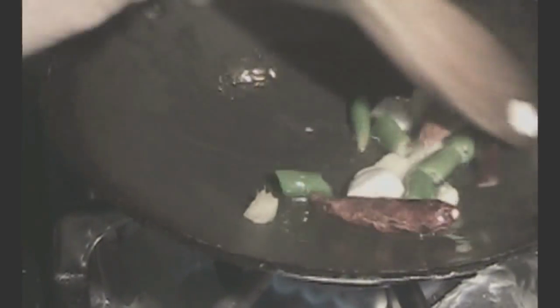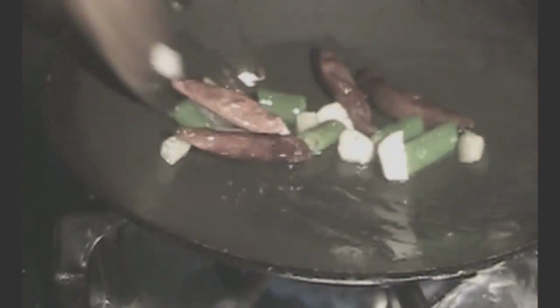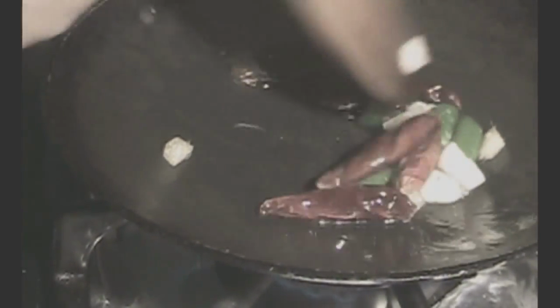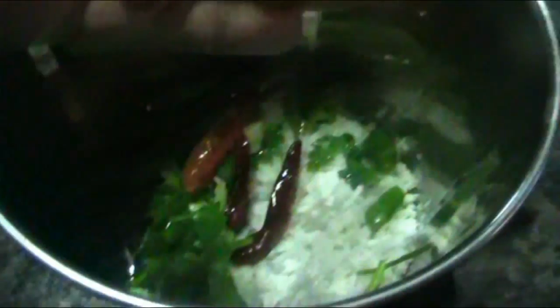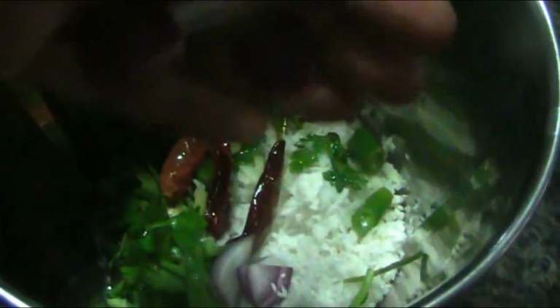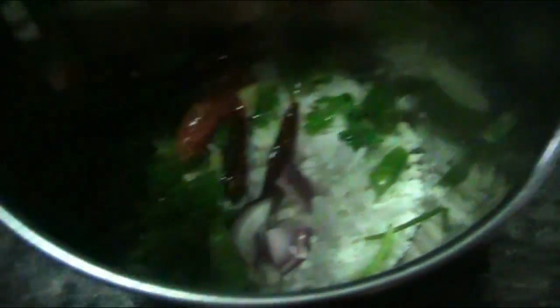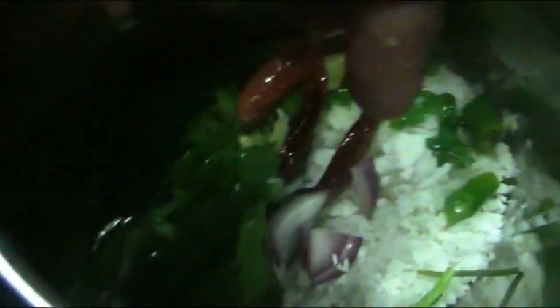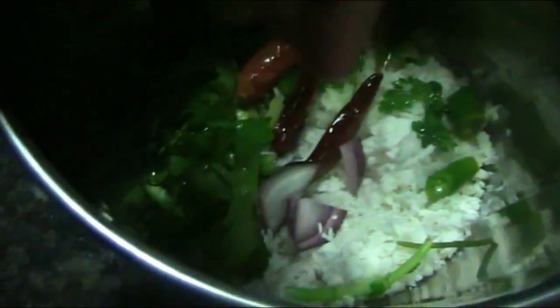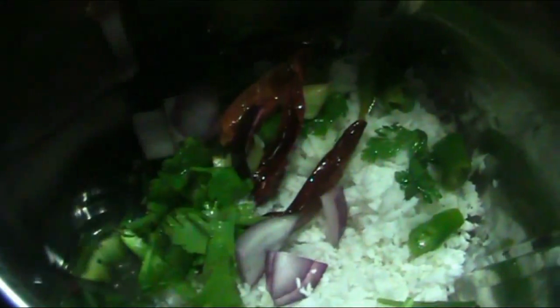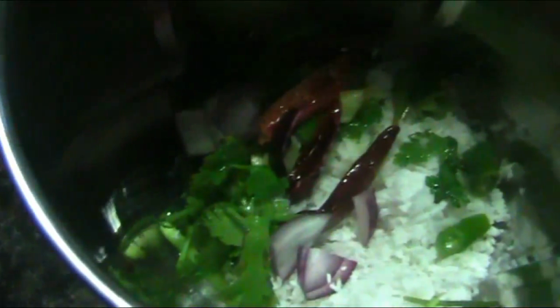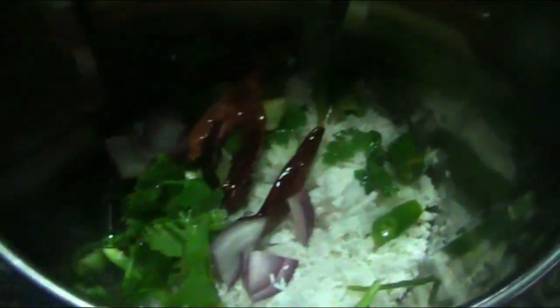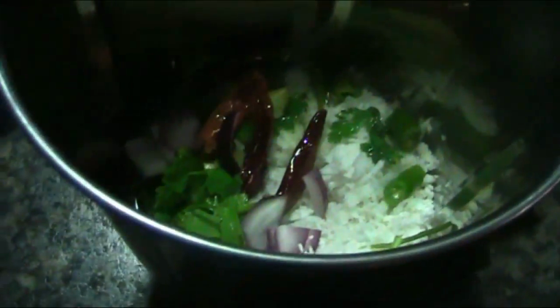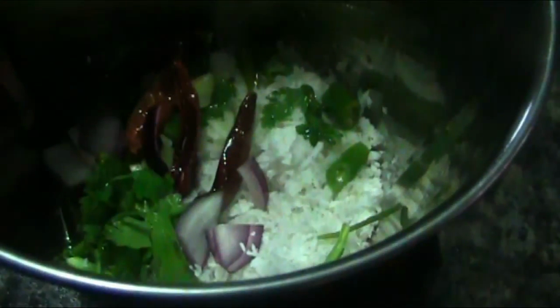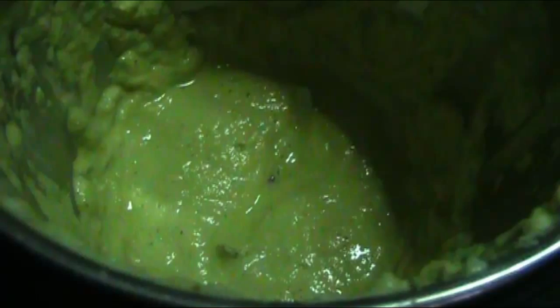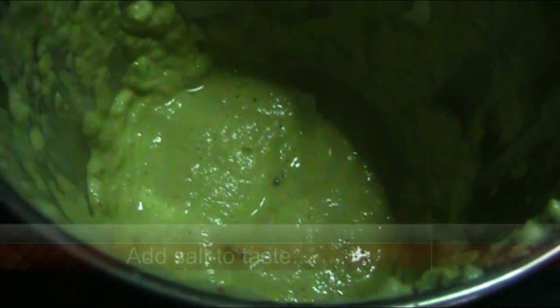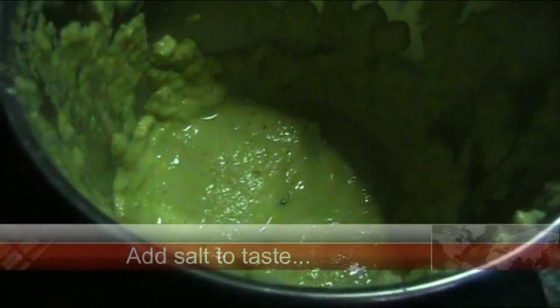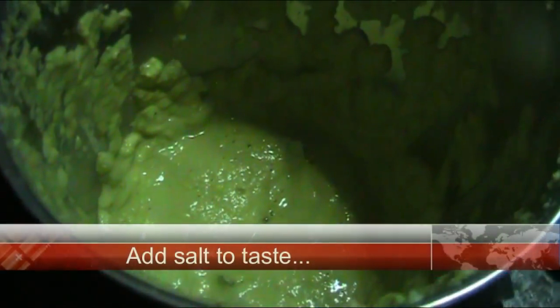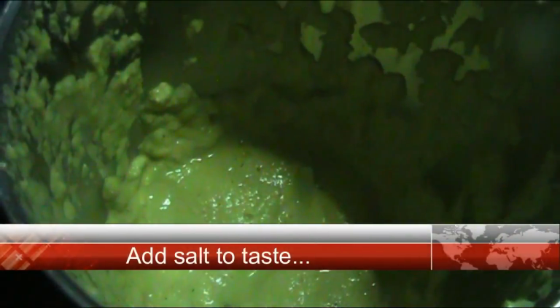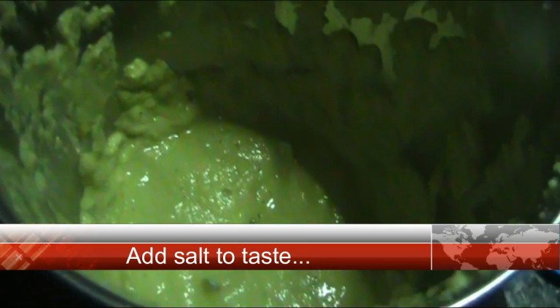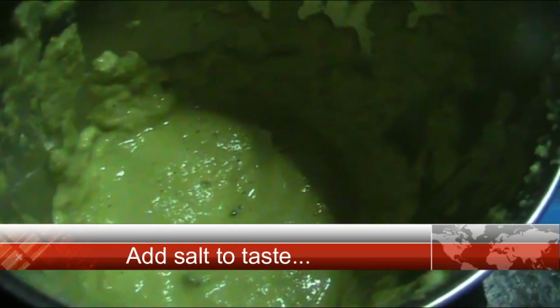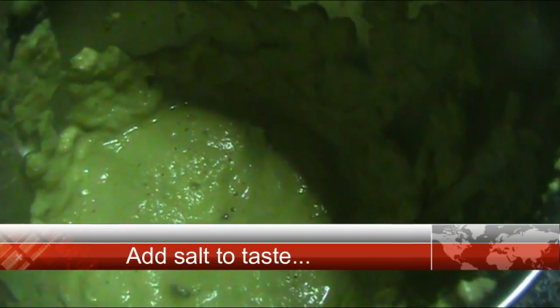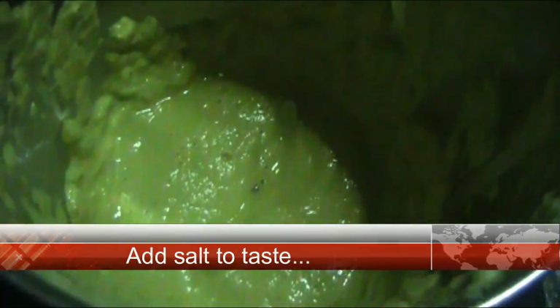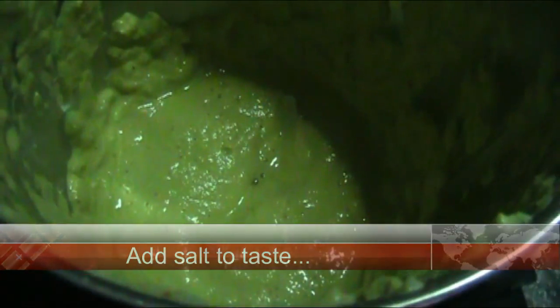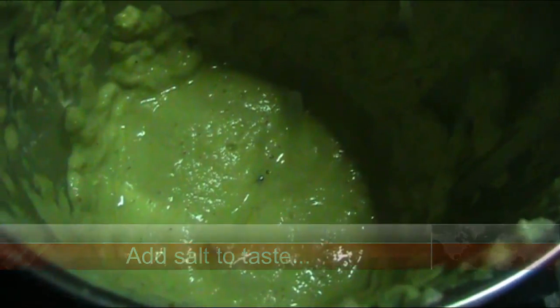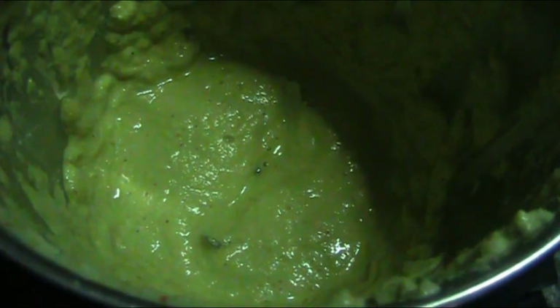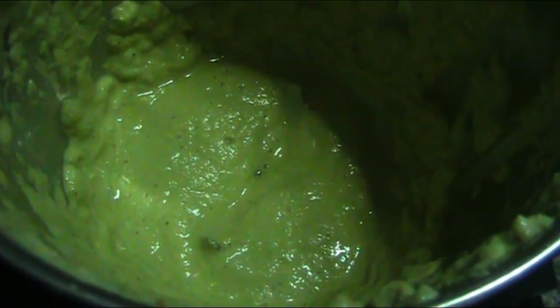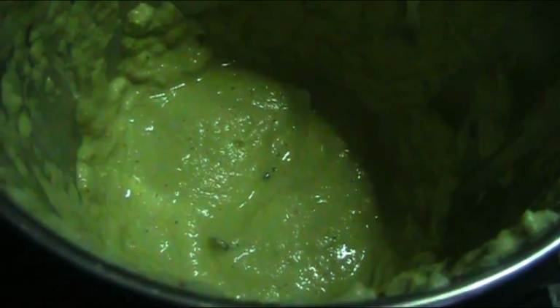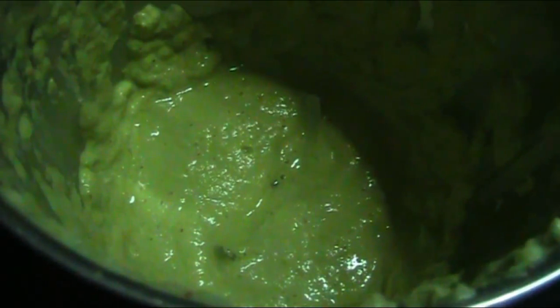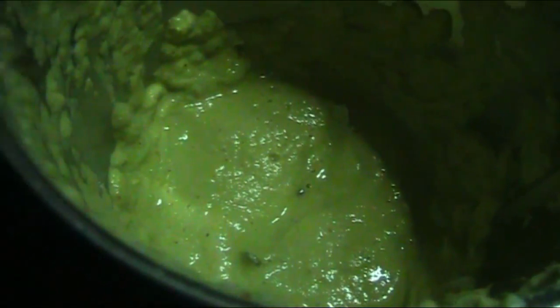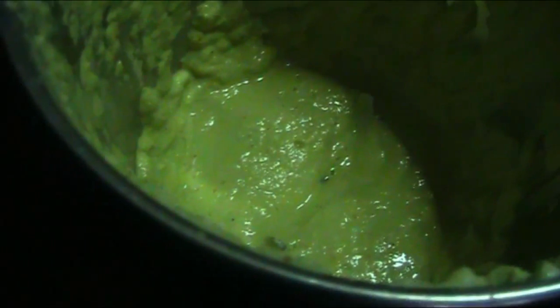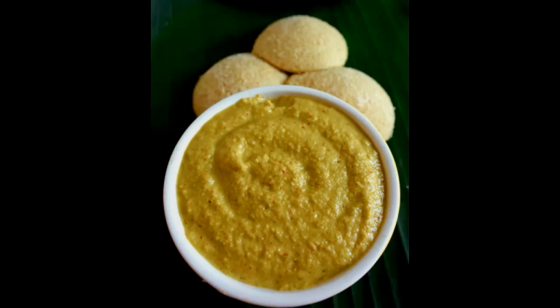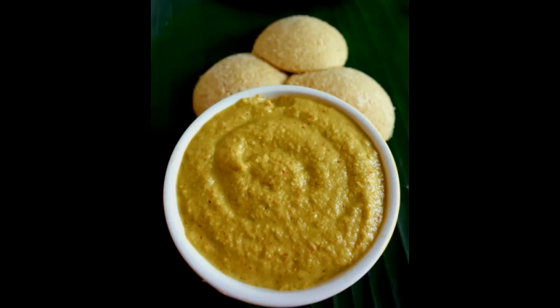After that, put everything — the coconut, coriander, and all the lightly fried ingredients — into the blender jar. Add some water and blend into a very smooth paste. Our coriander coconut chutney is ready.